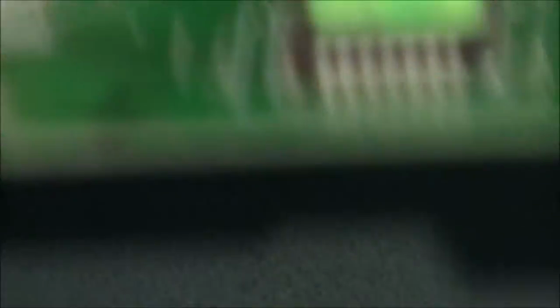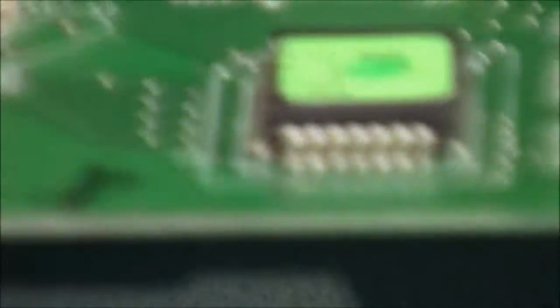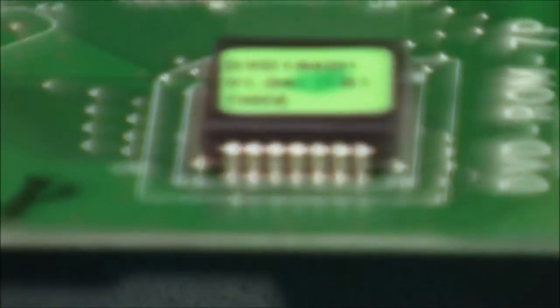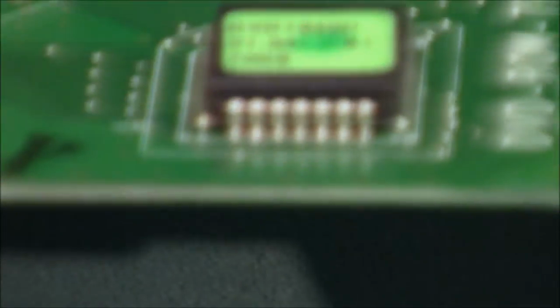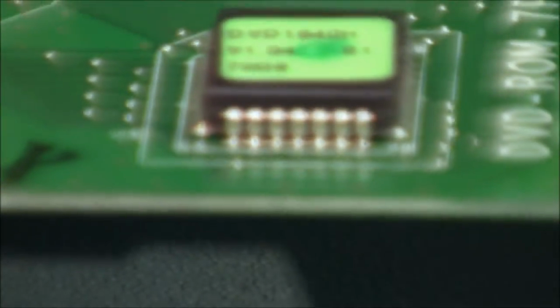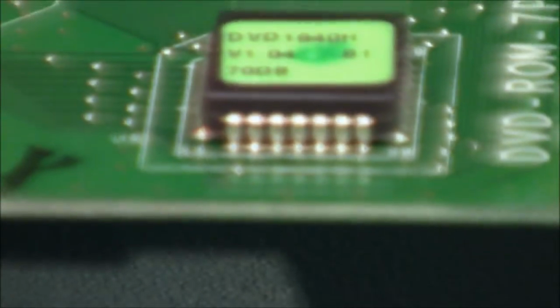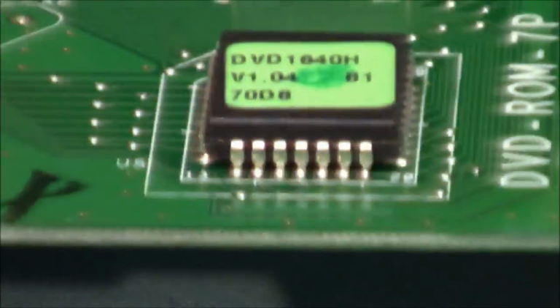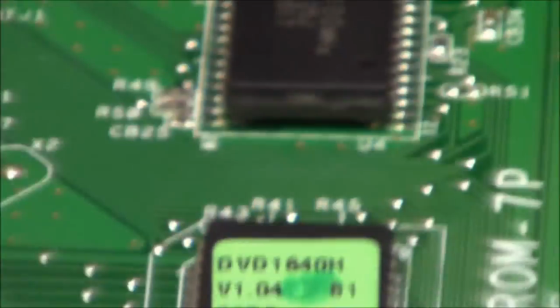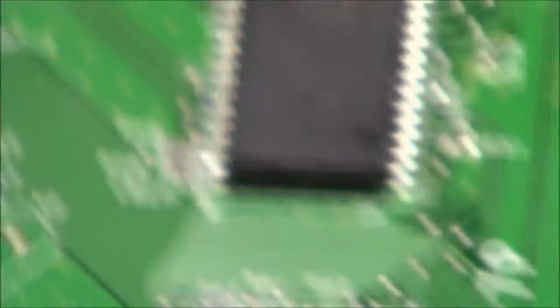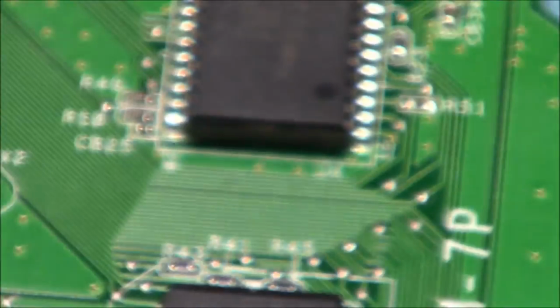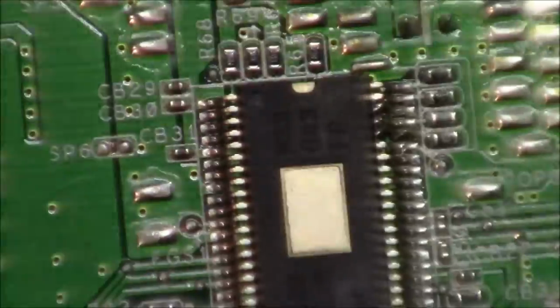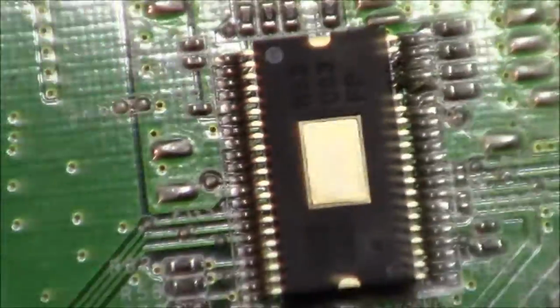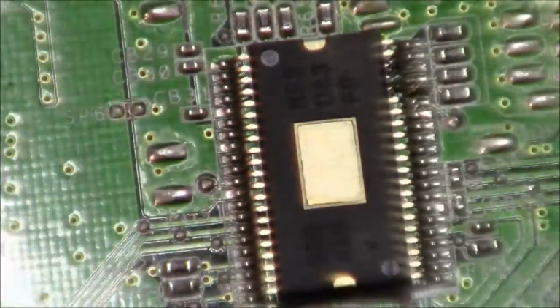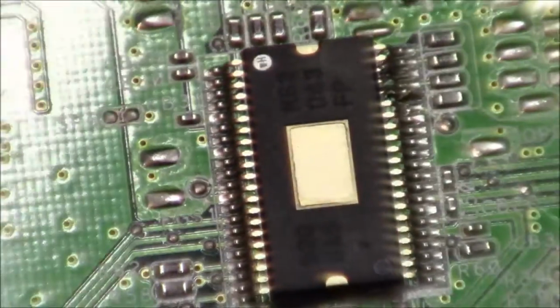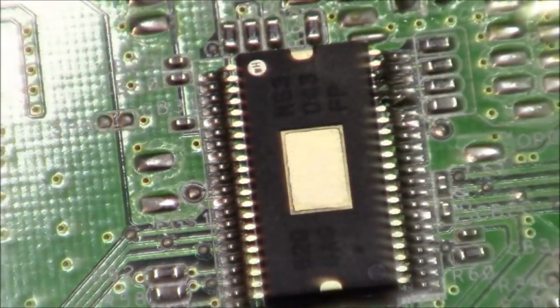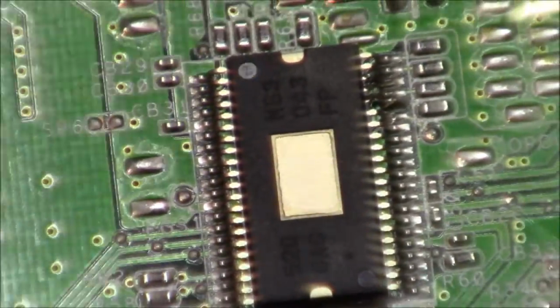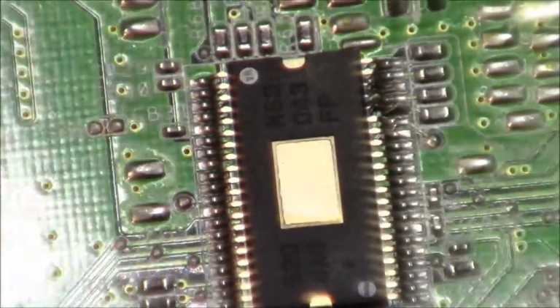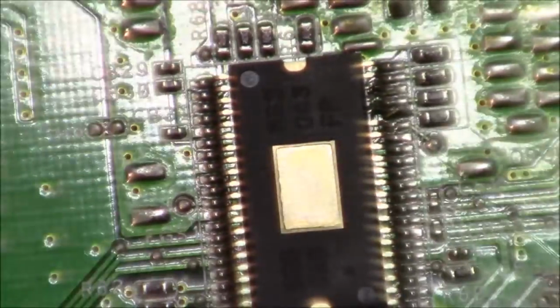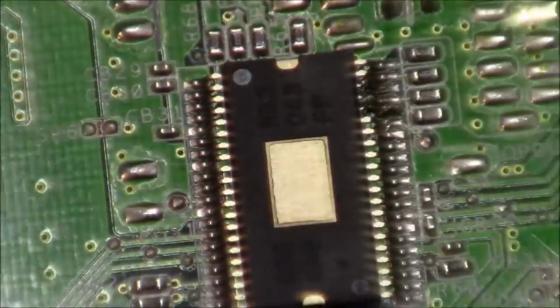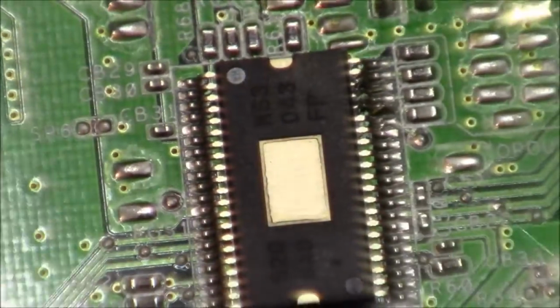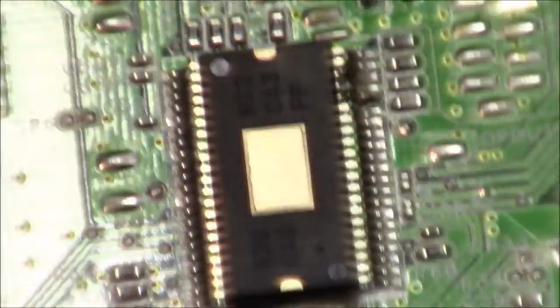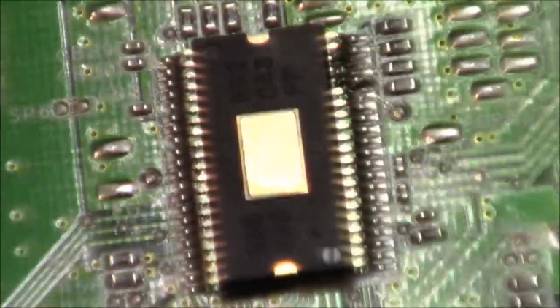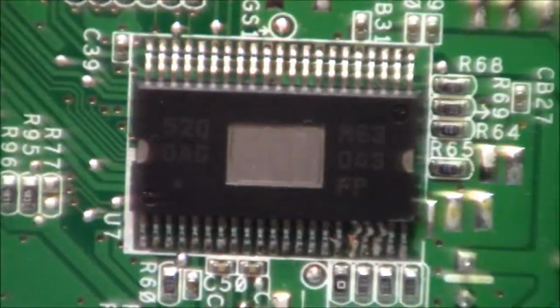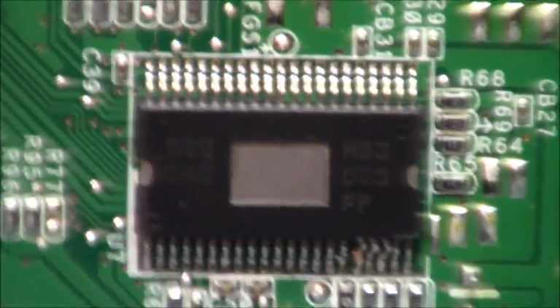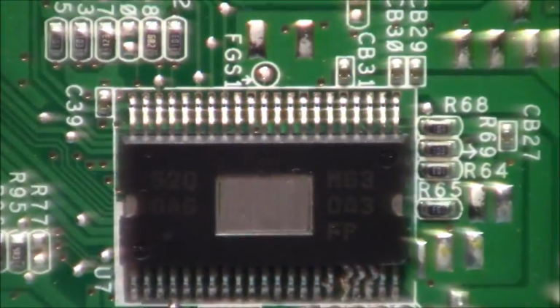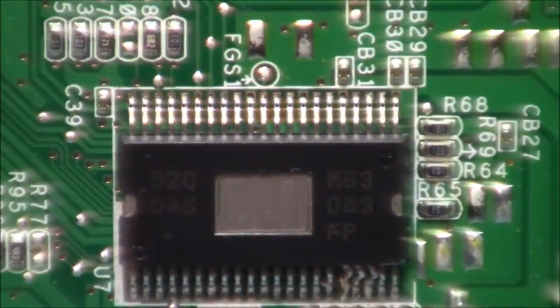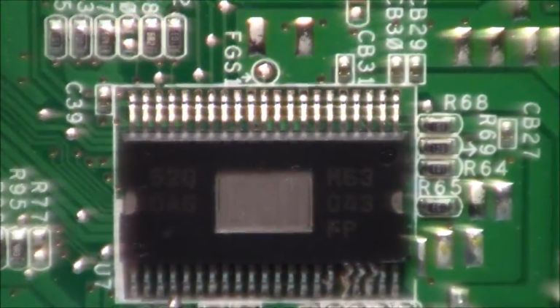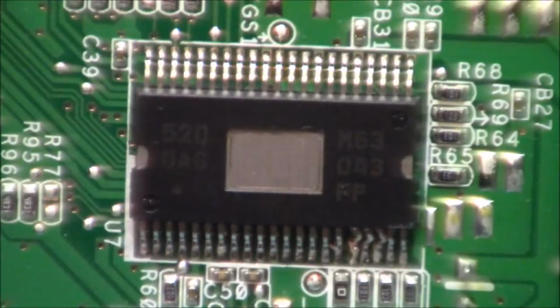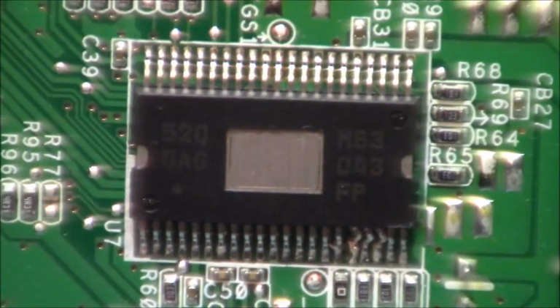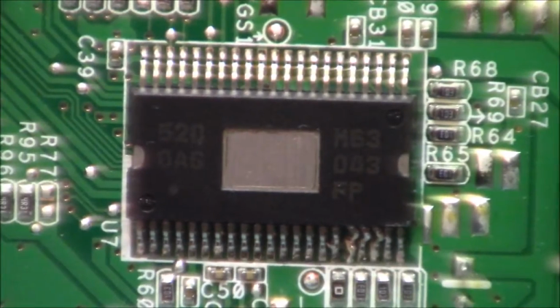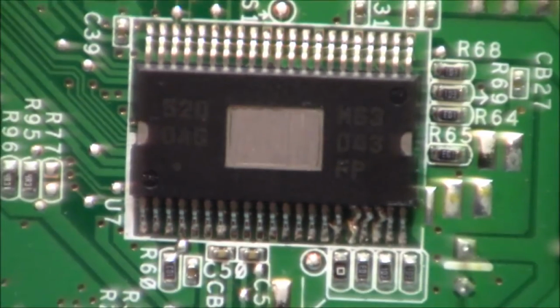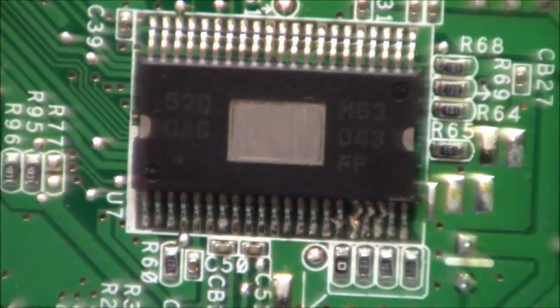As you can see, it's fairly chunky. This is our final chip on the board — not positive on what it does, but it has a nice little metal window on the top of it.